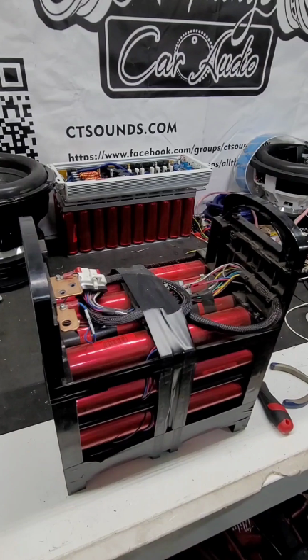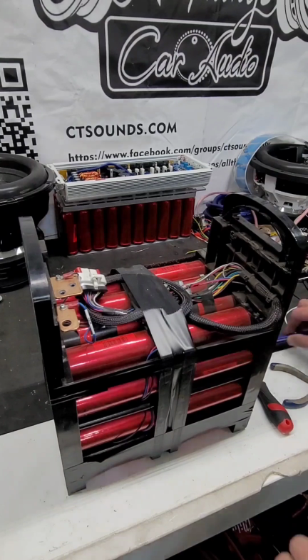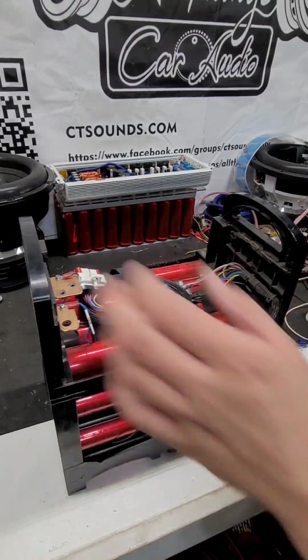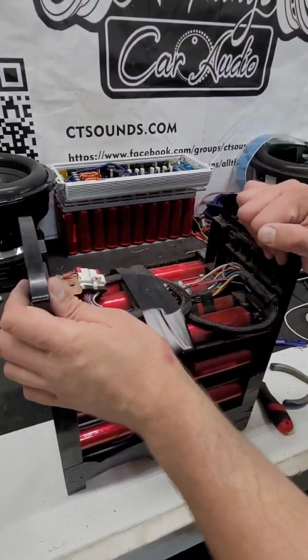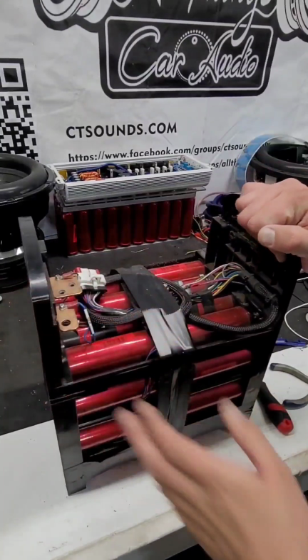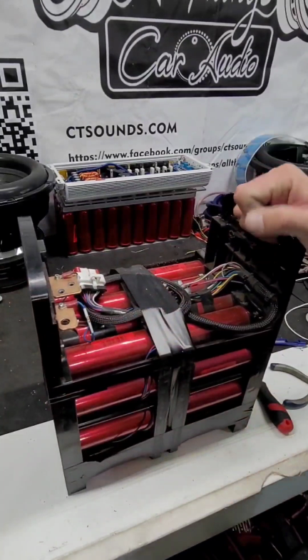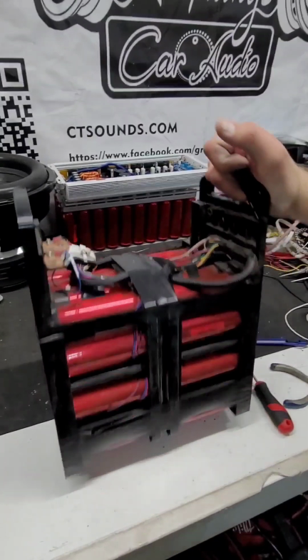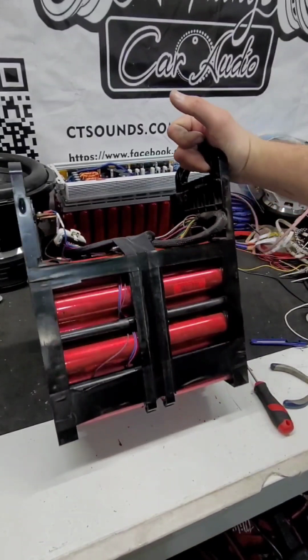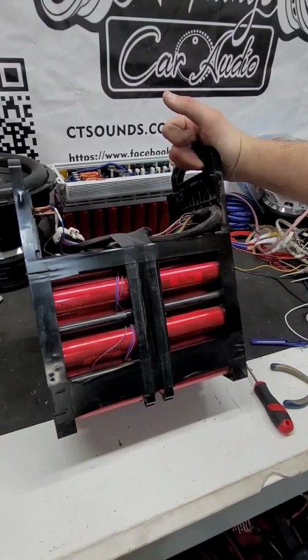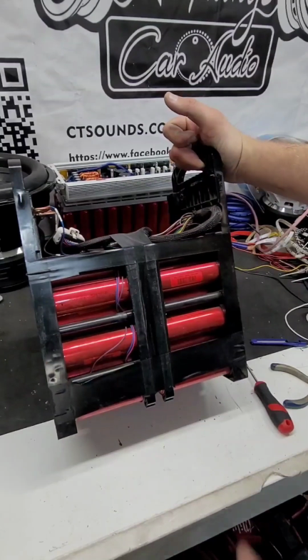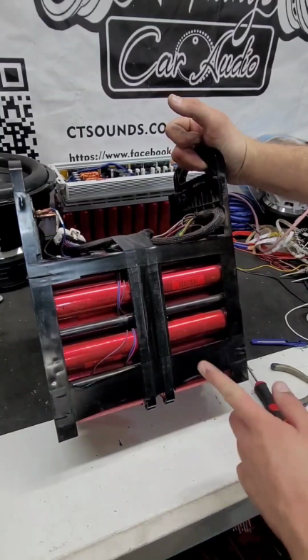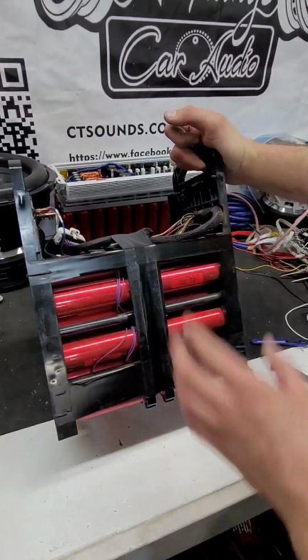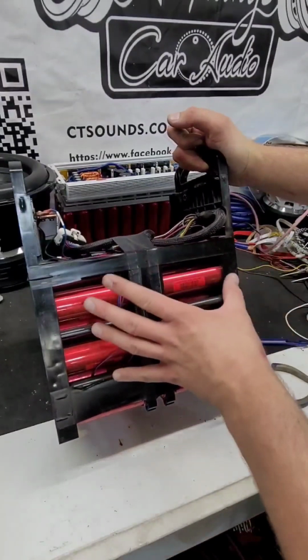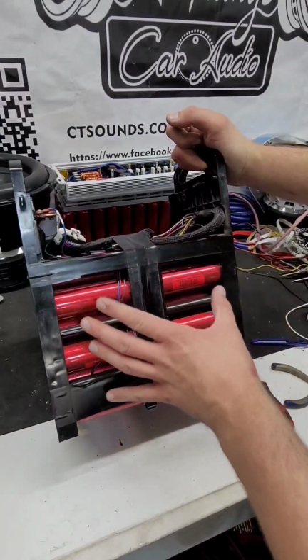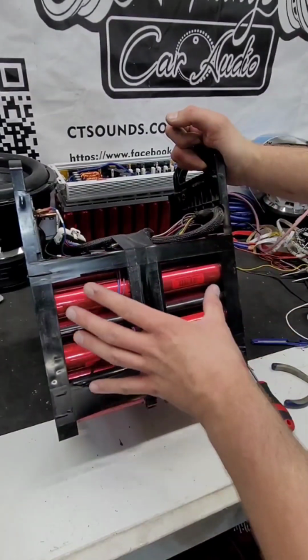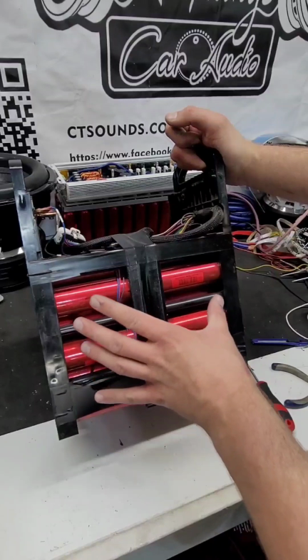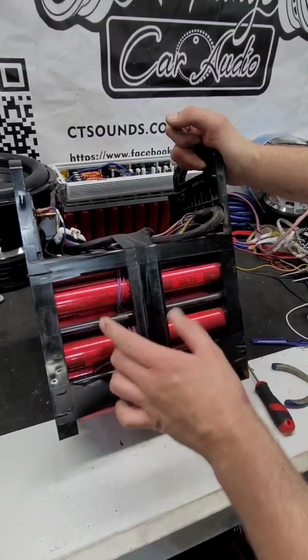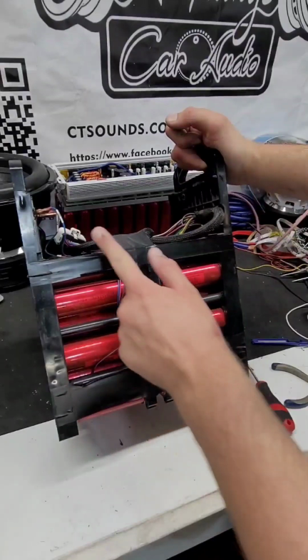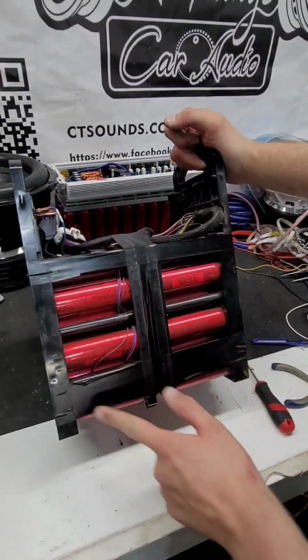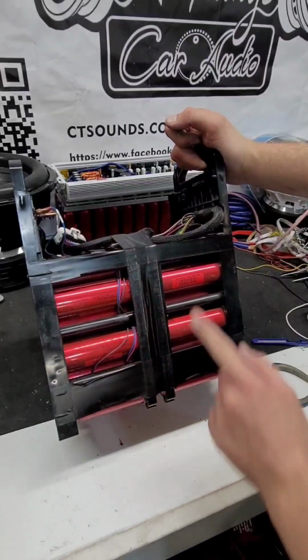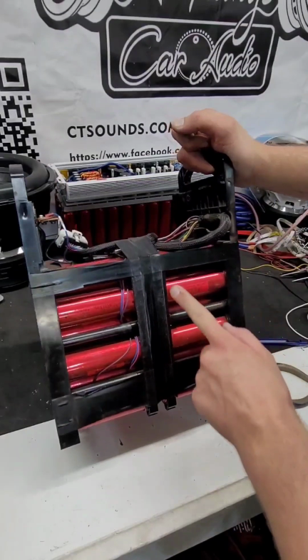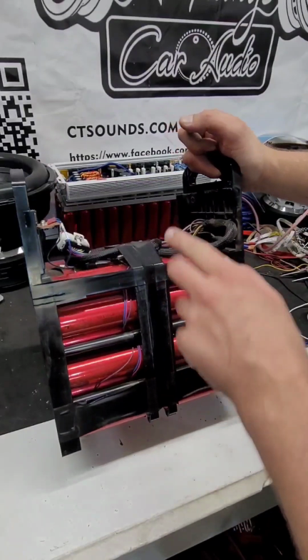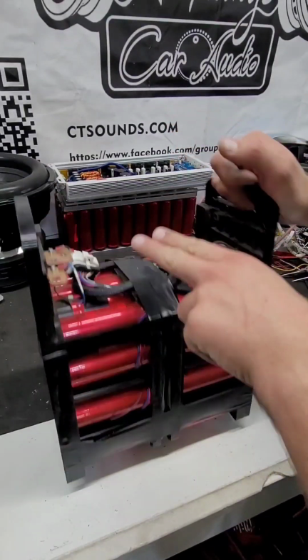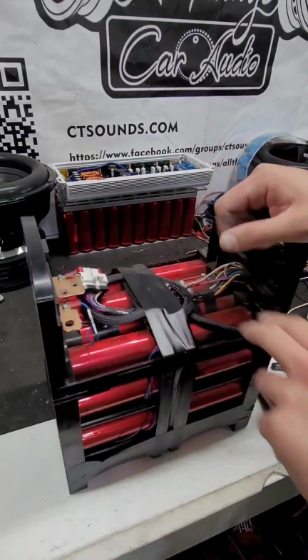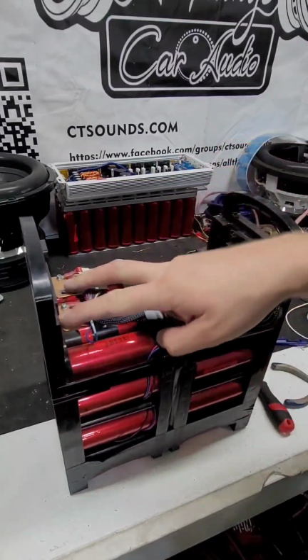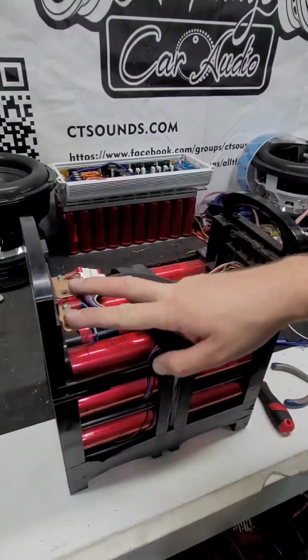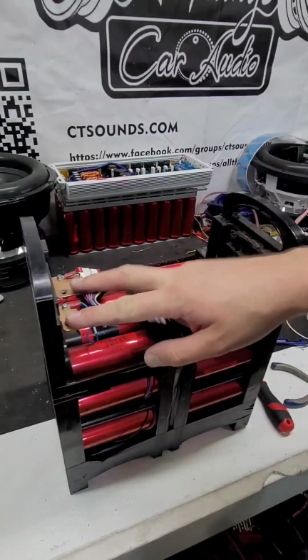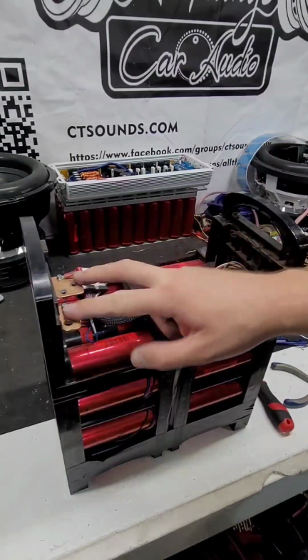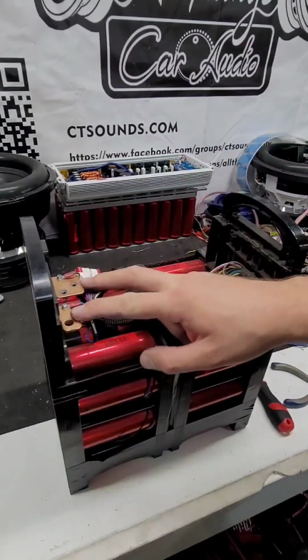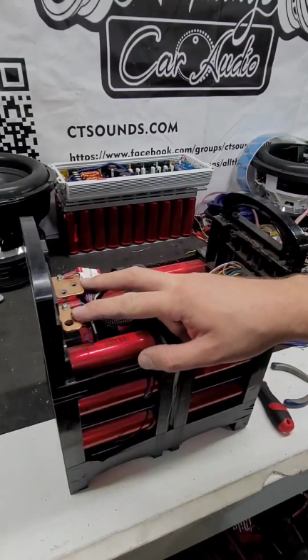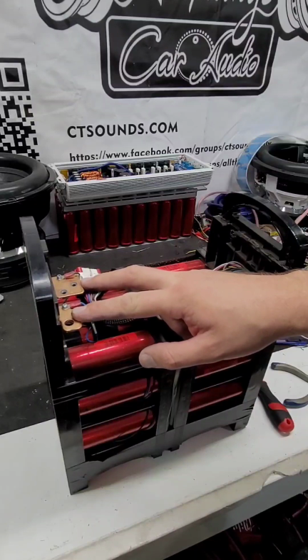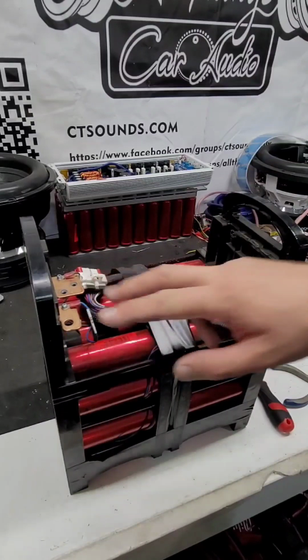We're going to reconfigure this lithium battery for 12 volts. Currently this Headway cell is set up for 24 volts, and if you read across the terminals right here you will get 24 volts.